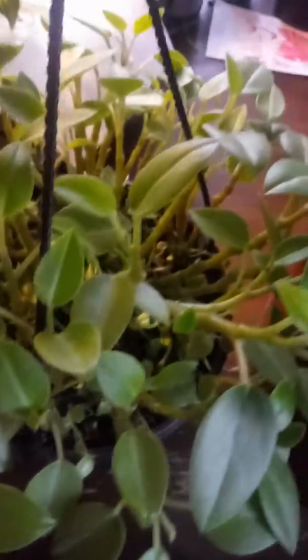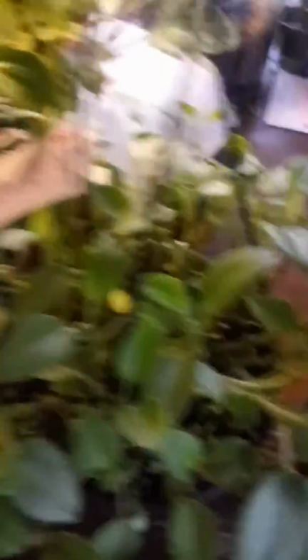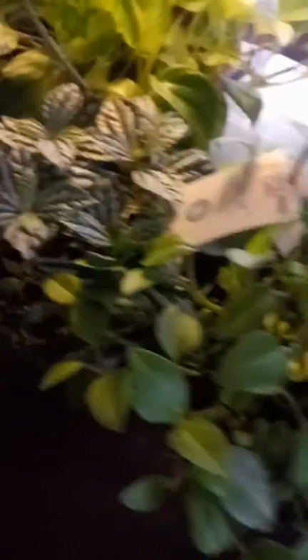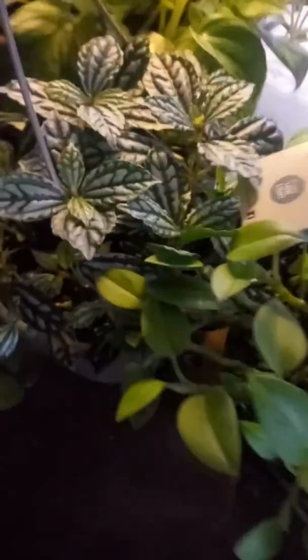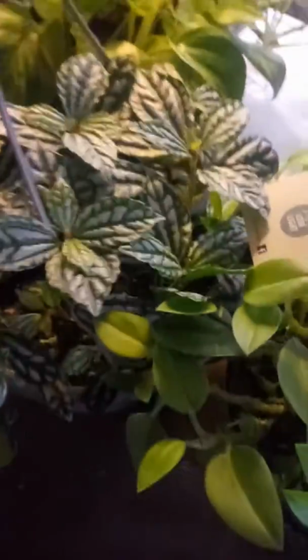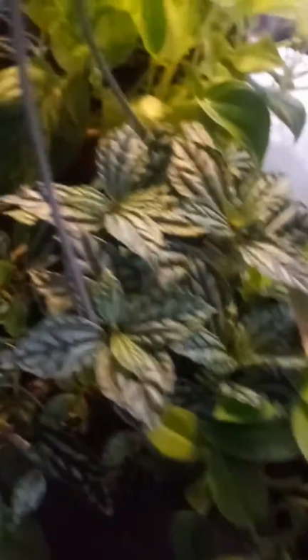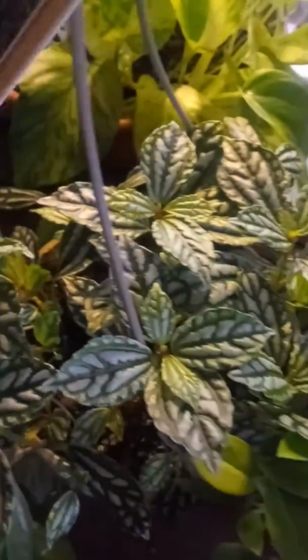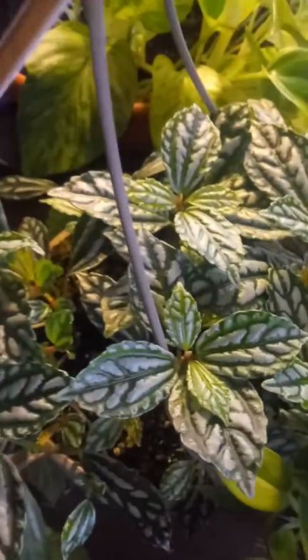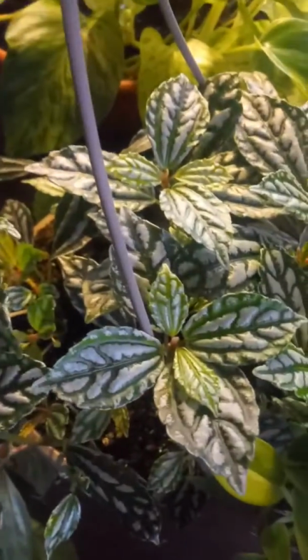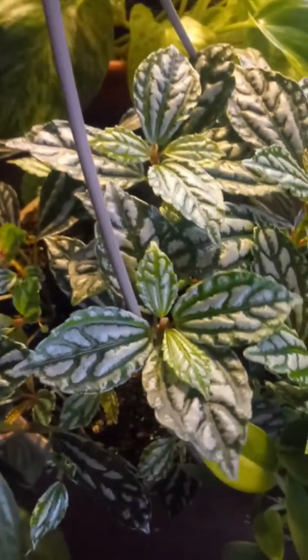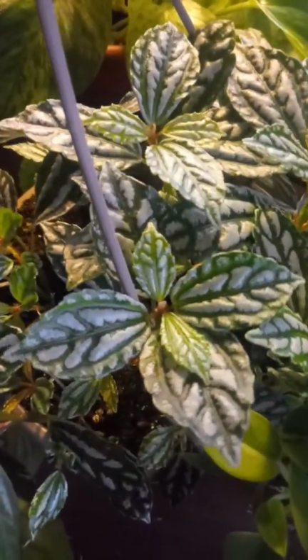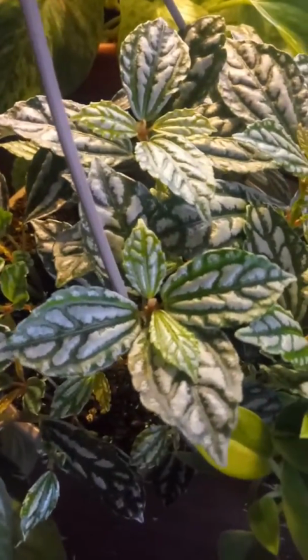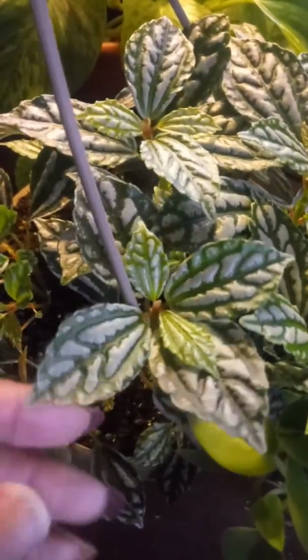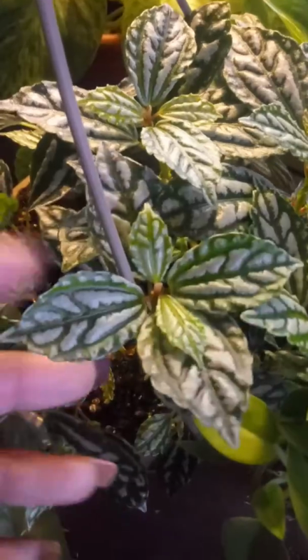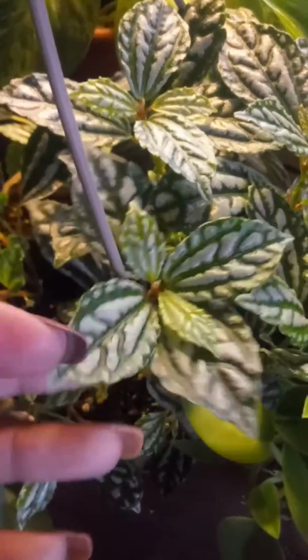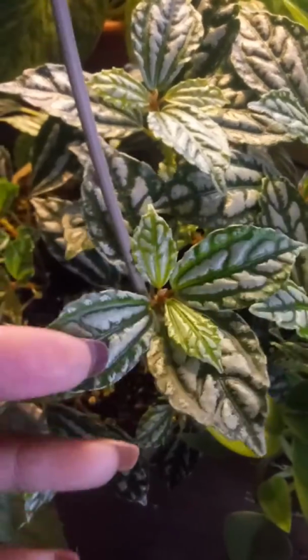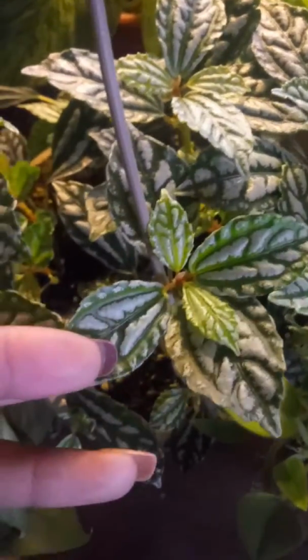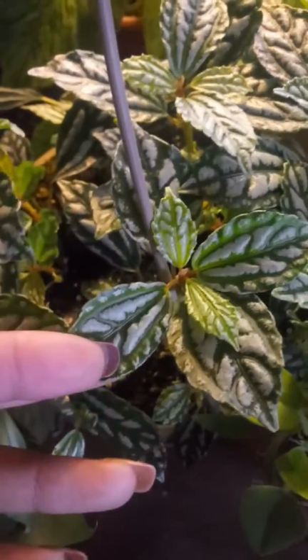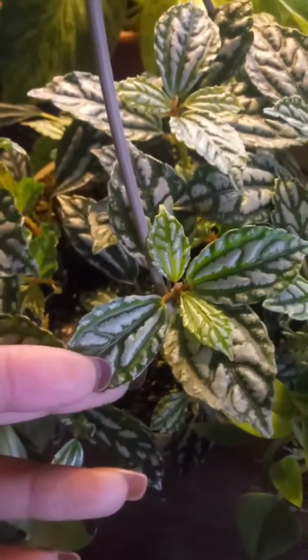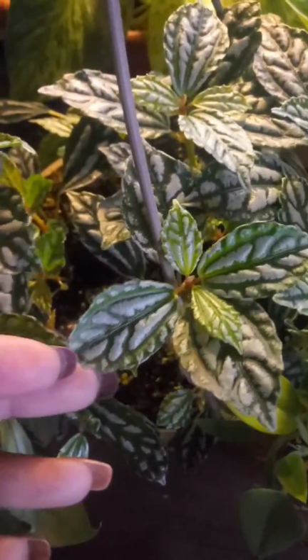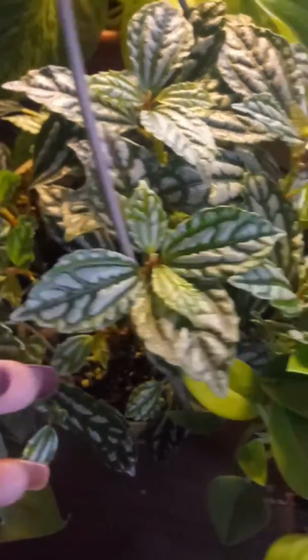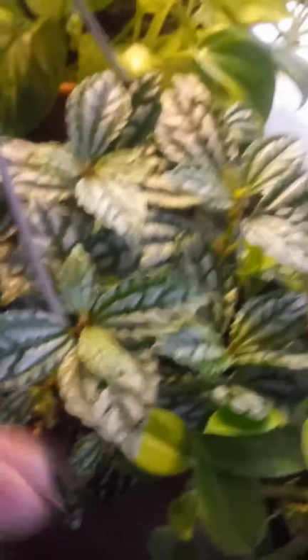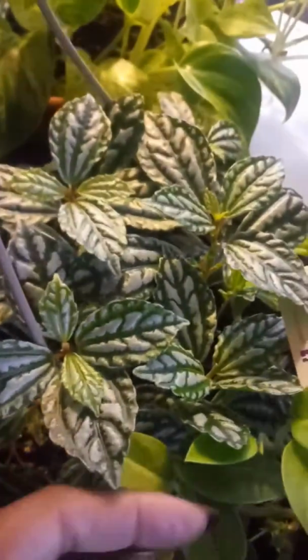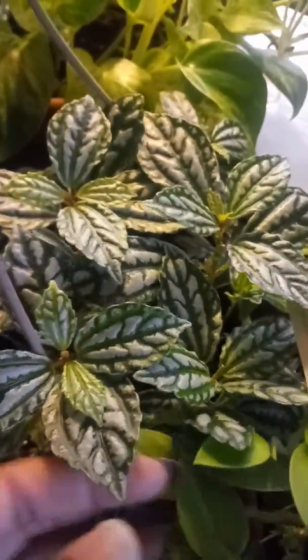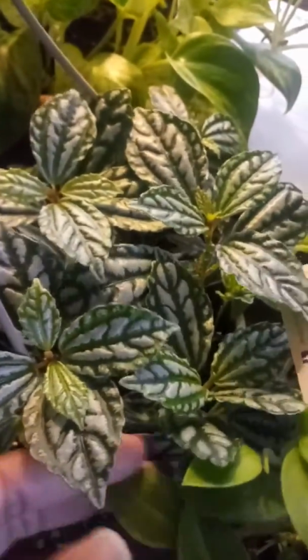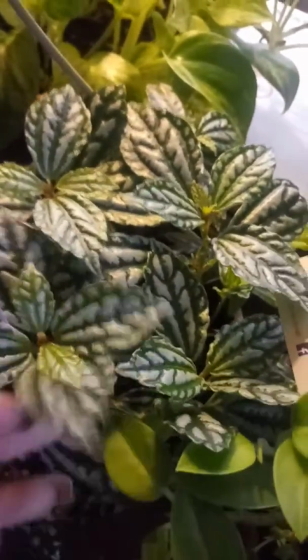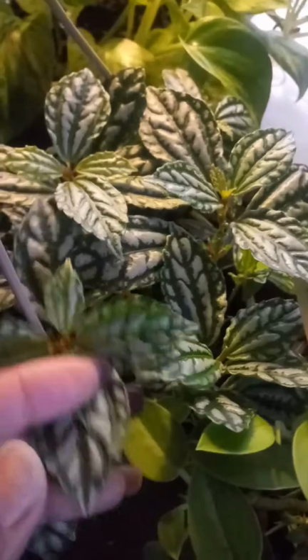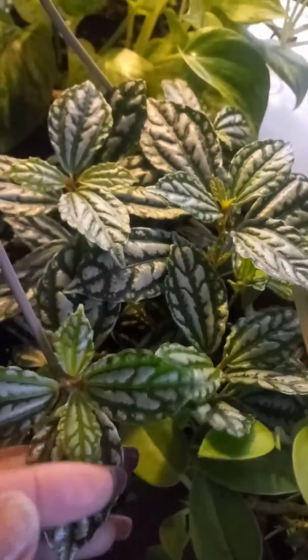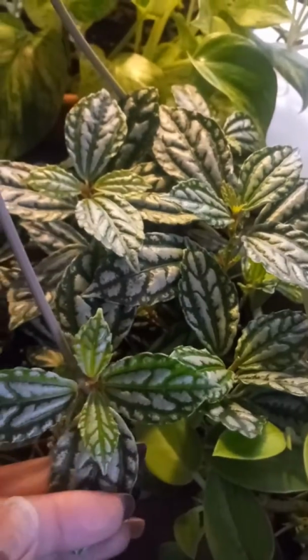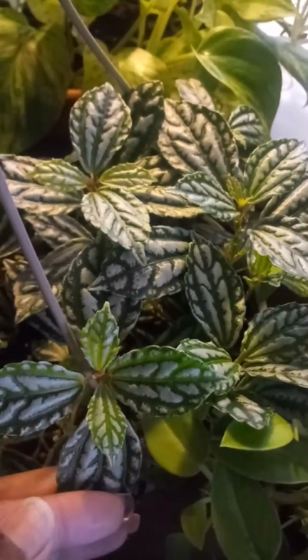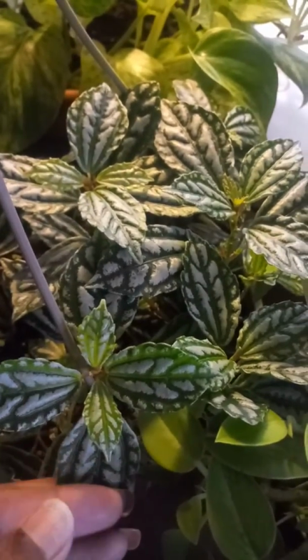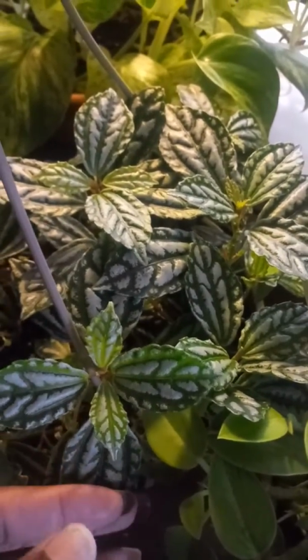And here's my Aldi's haul. Not quite sure which Peperomia — or Pelia — this is. So if you know, hit me up at the bottom in the comments.